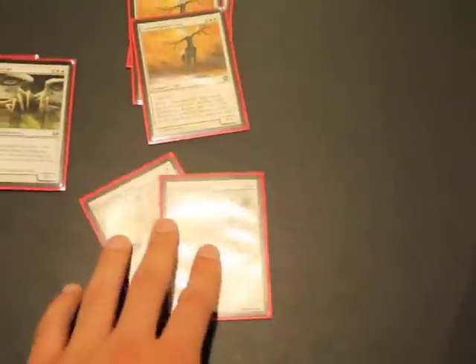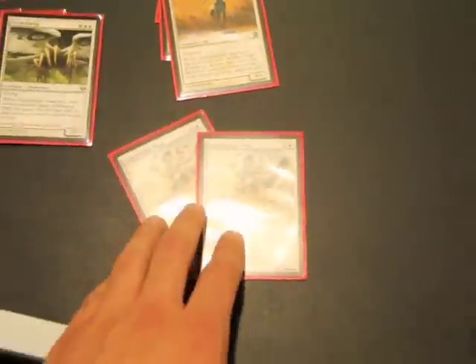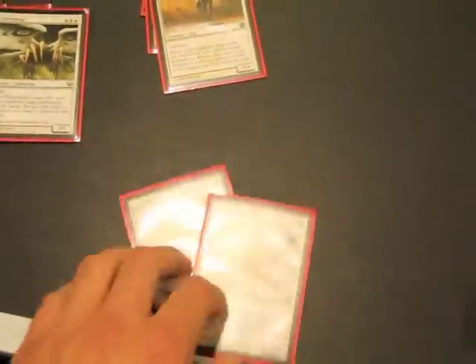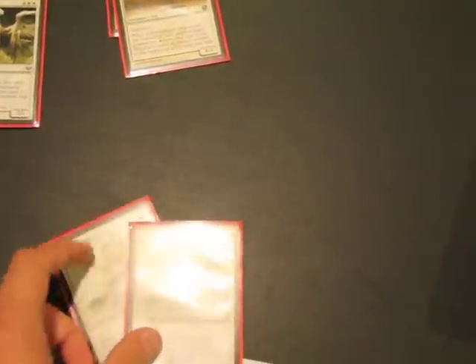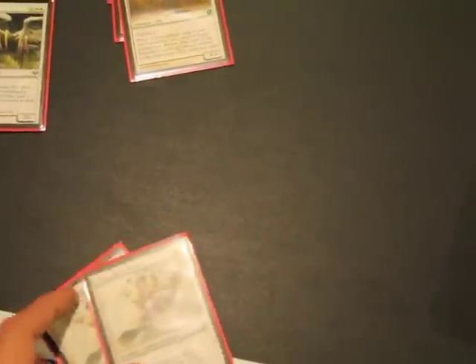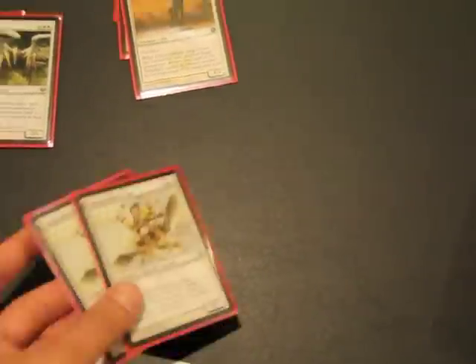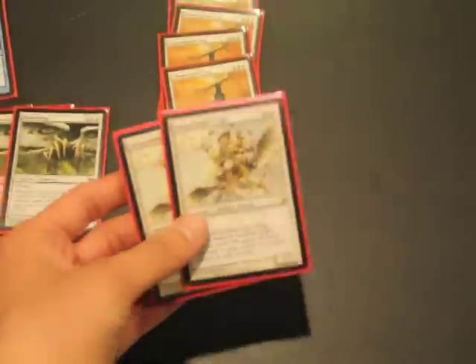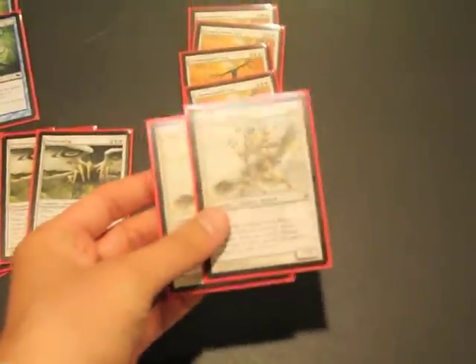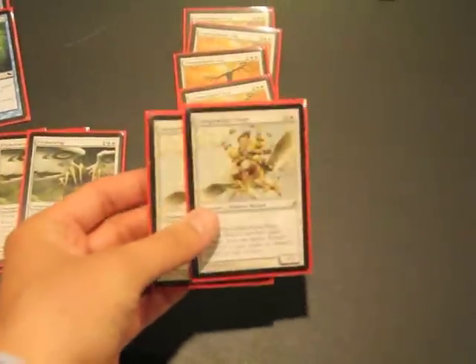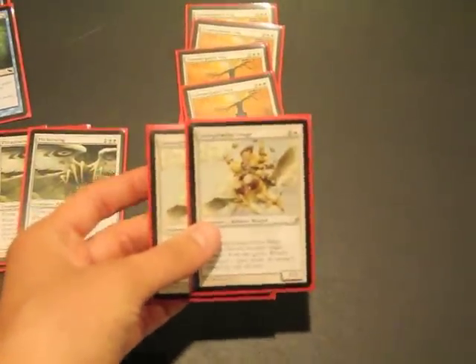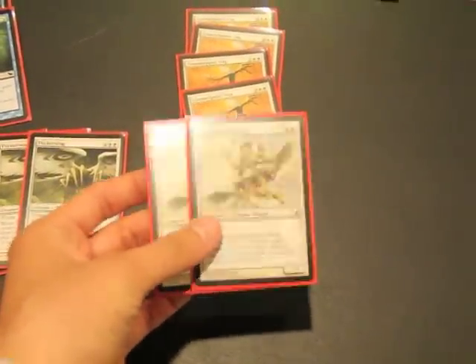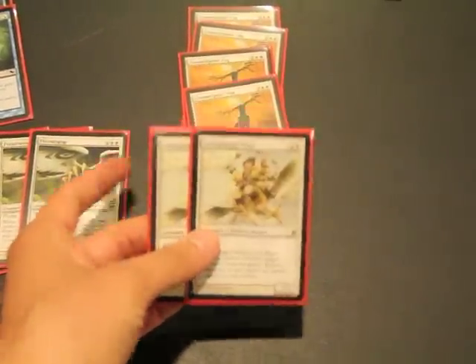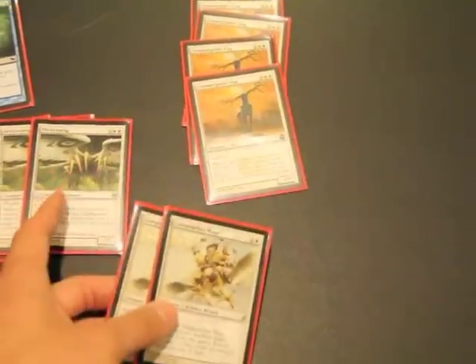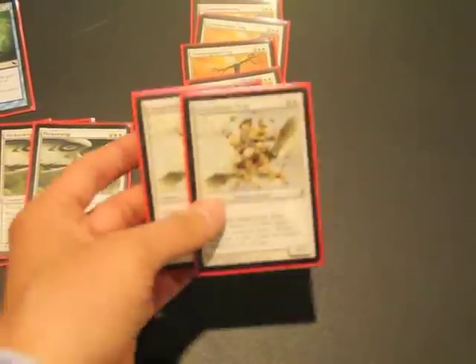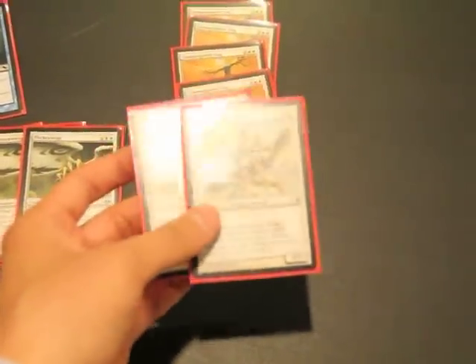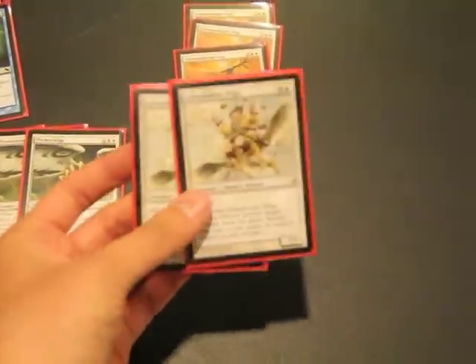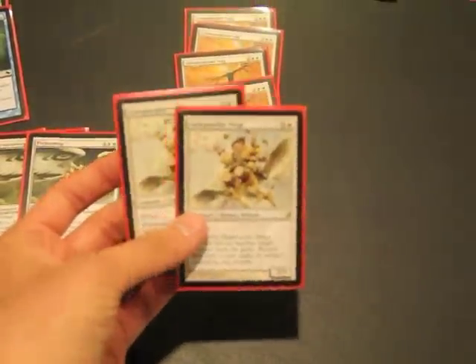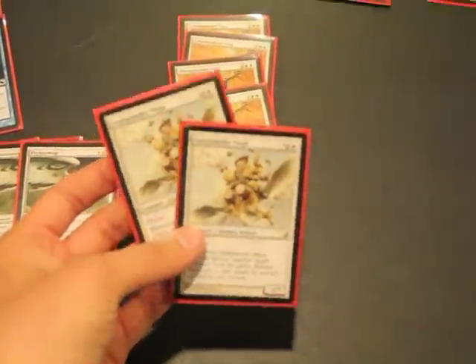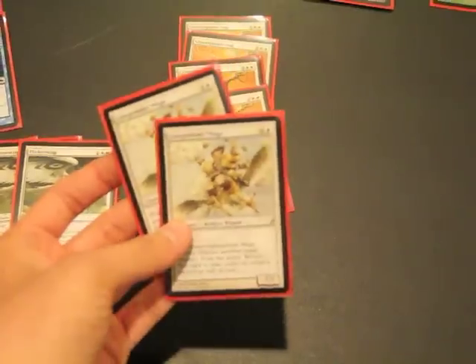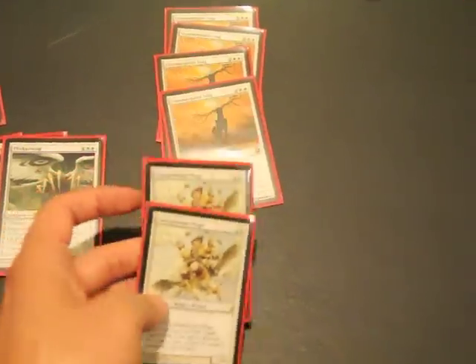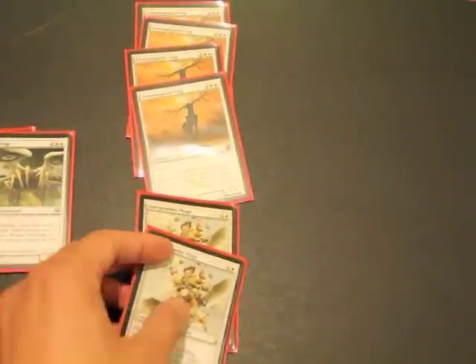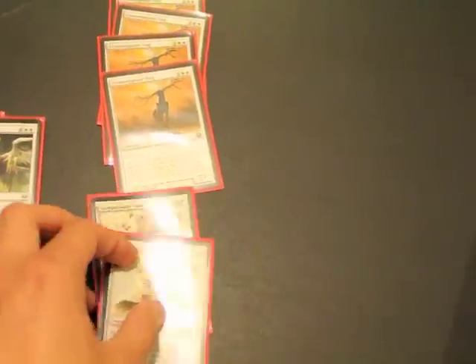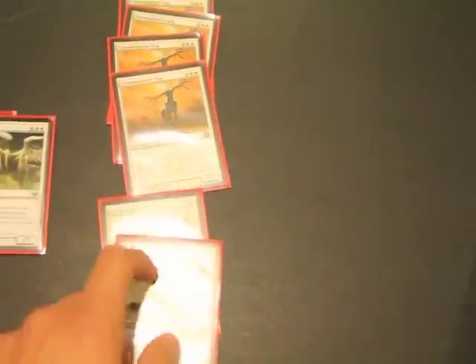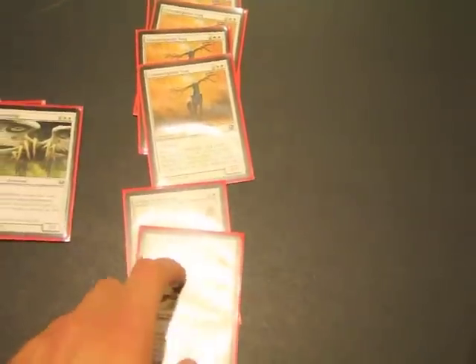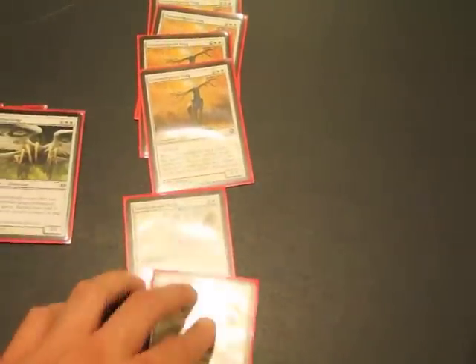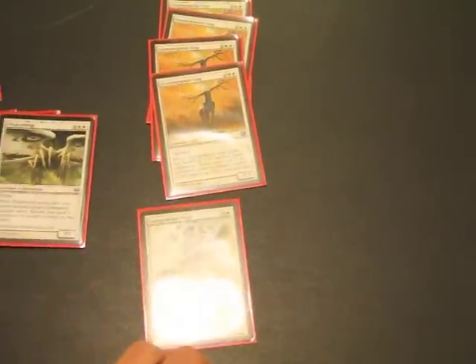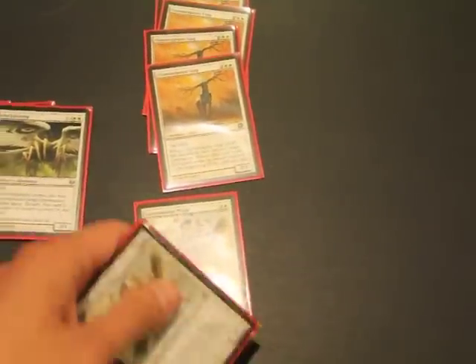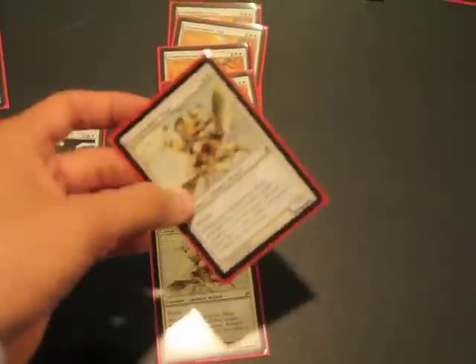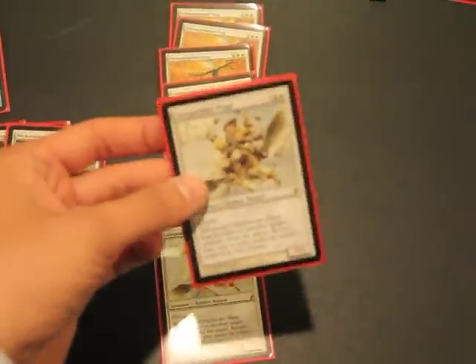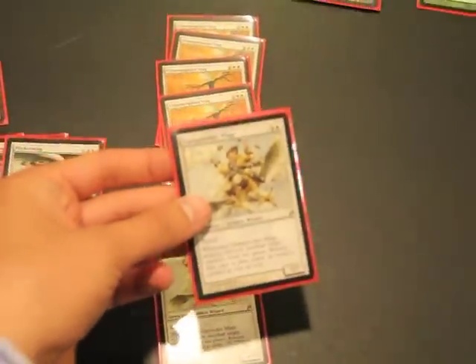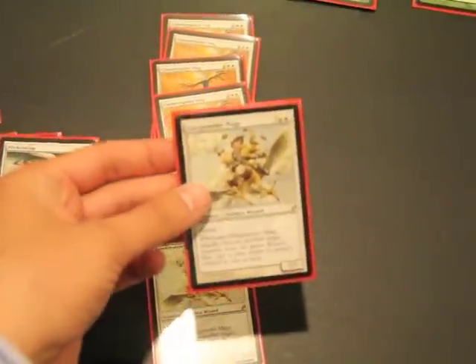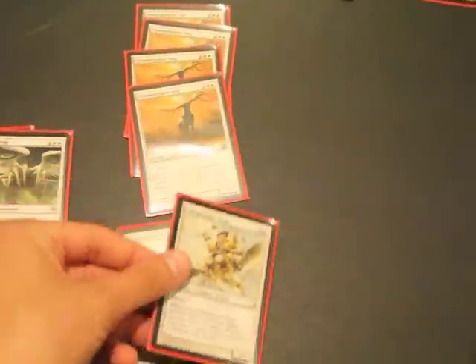Then I use two Gale Paladin Mages. These guys, whenever they attack, remove a creature from the game and do what these guys do. They're 4/4 or 3/3 flying, they're a cheap rare, and they're pretty good to use. I use them for consistent removal once I have my mana base up. These guys only do it when they hit play.